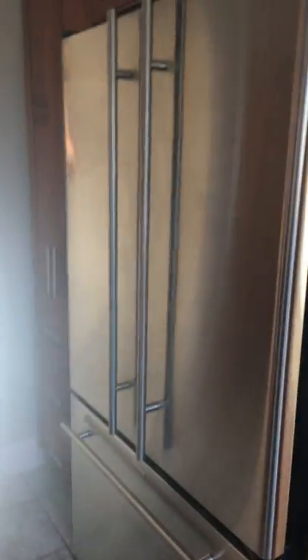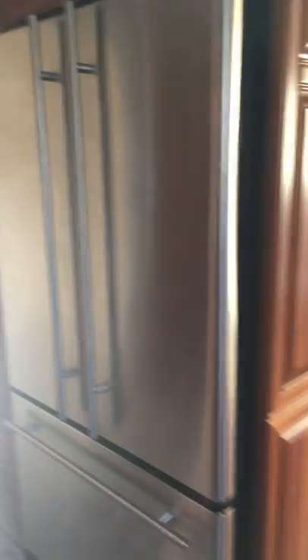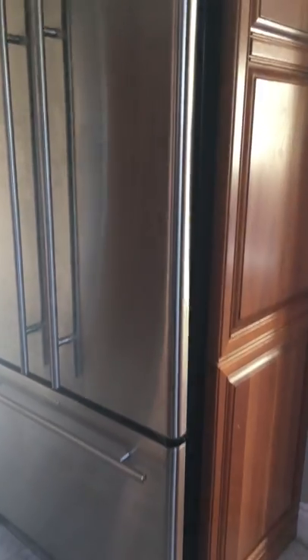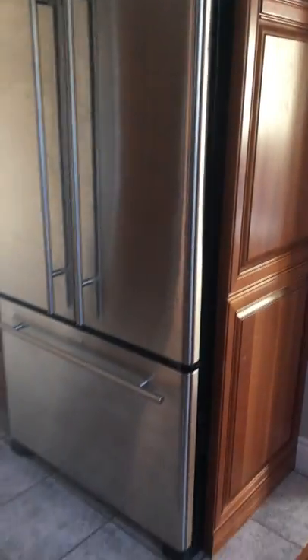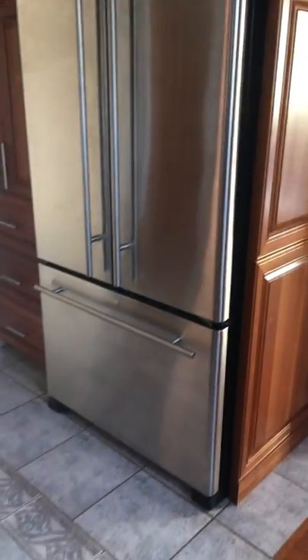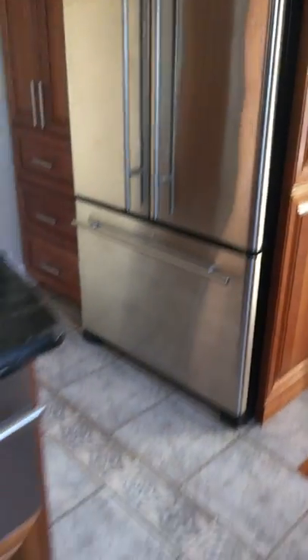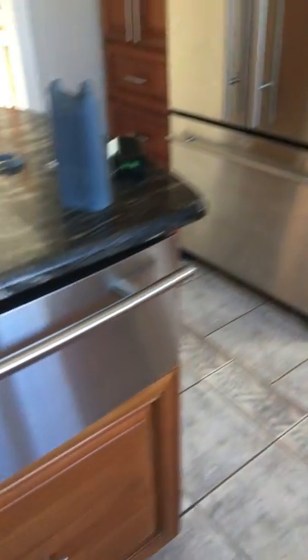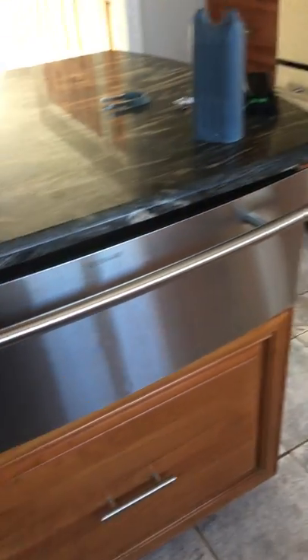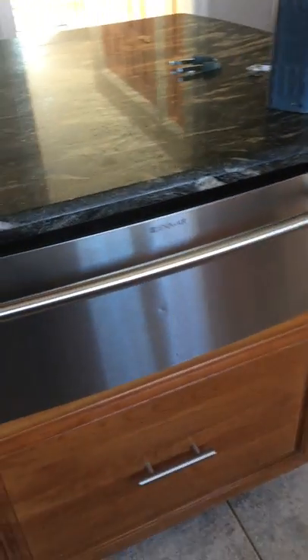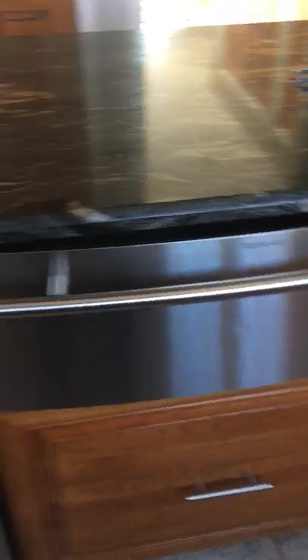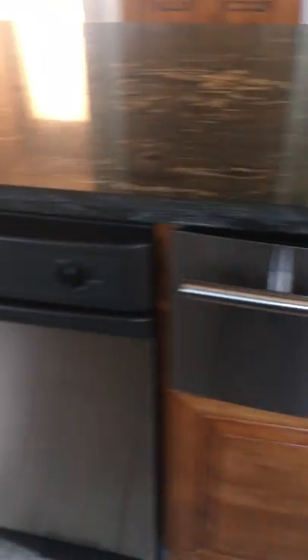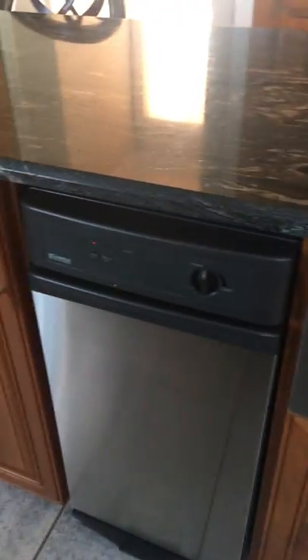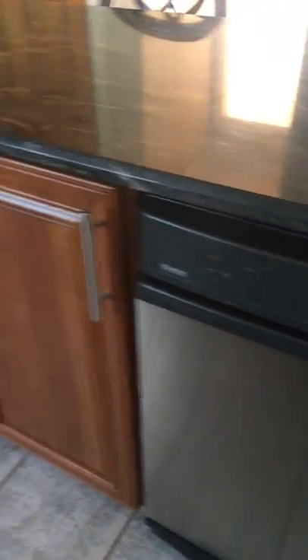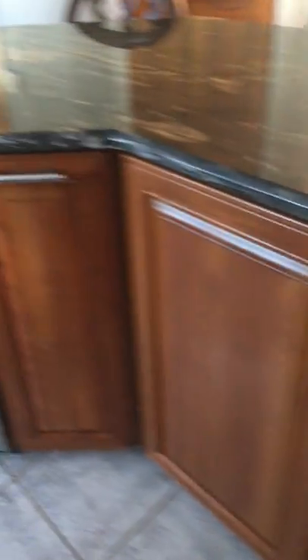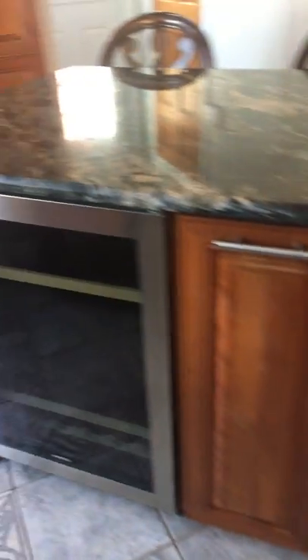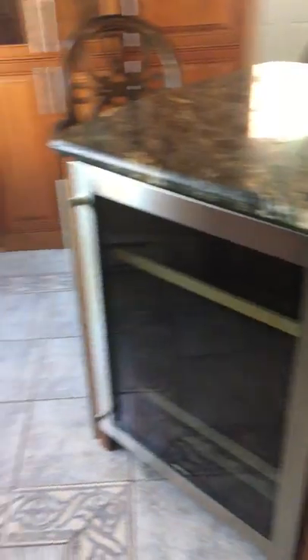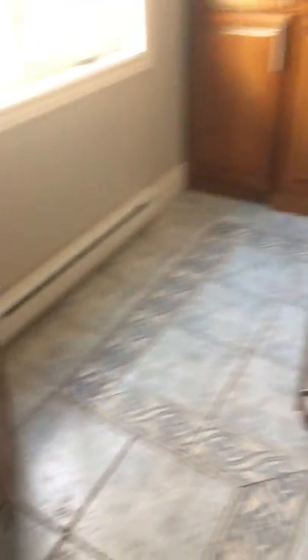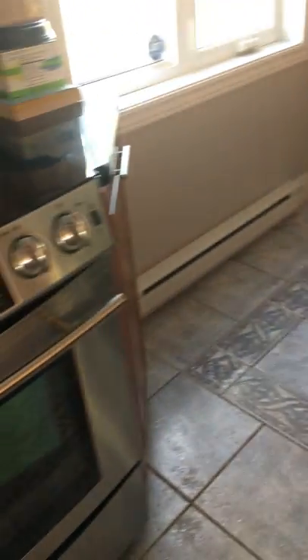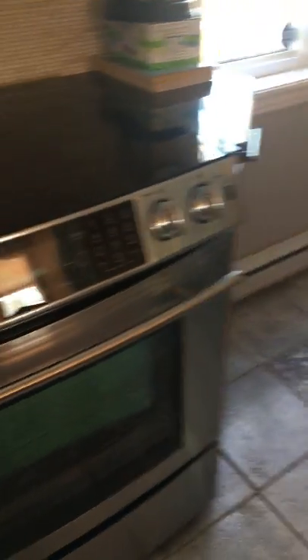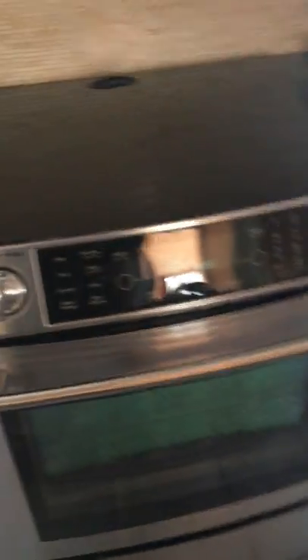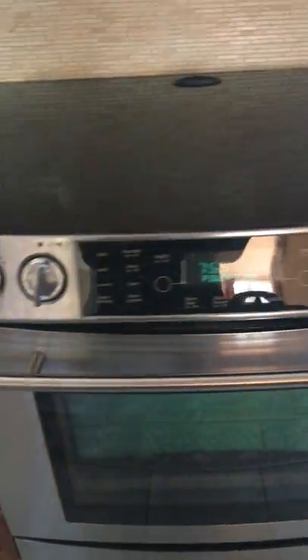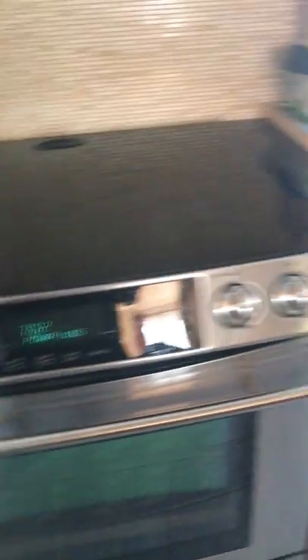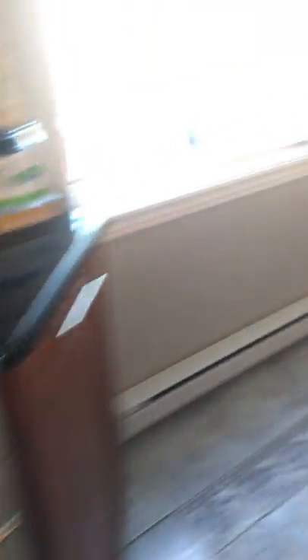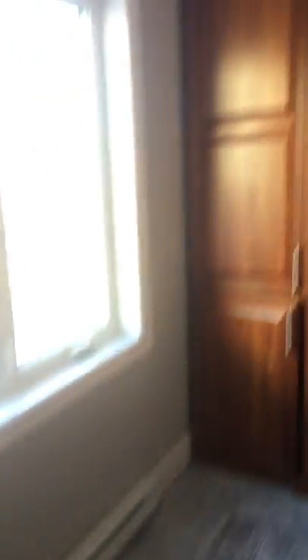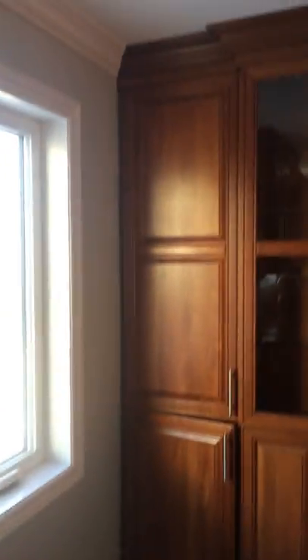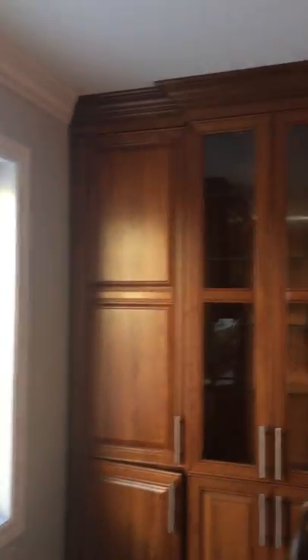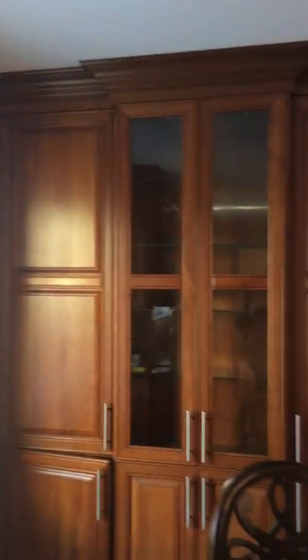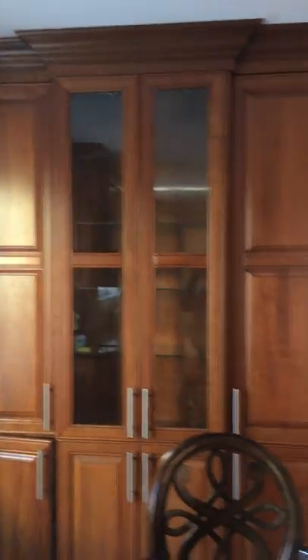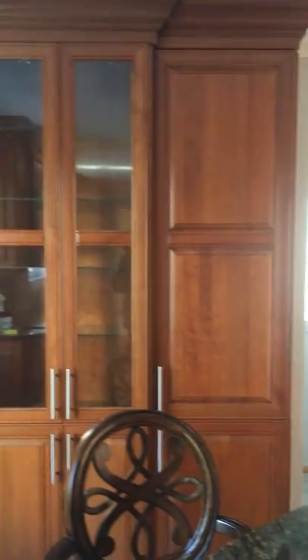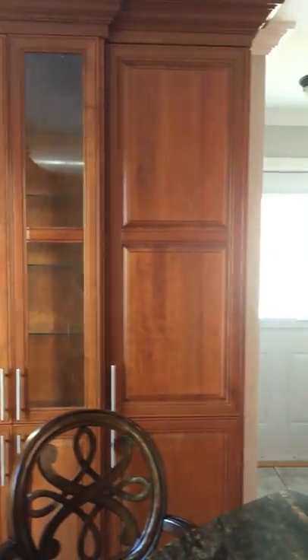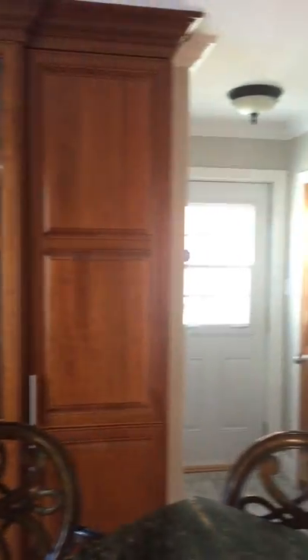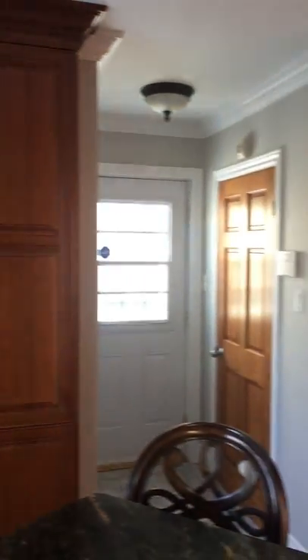GE appliances: warming drawer, compactor, wine fridge, stove. Beautiful cabinetry.